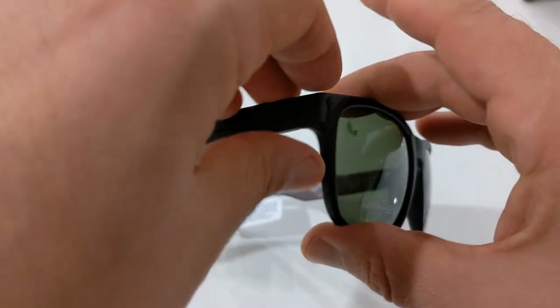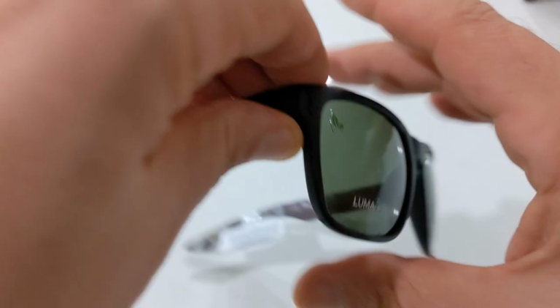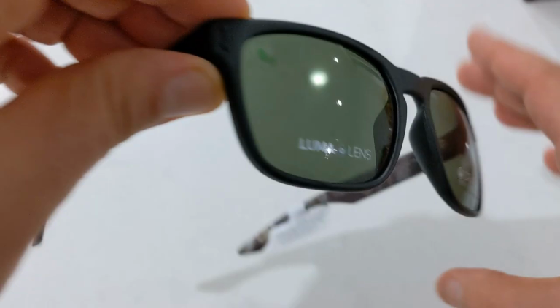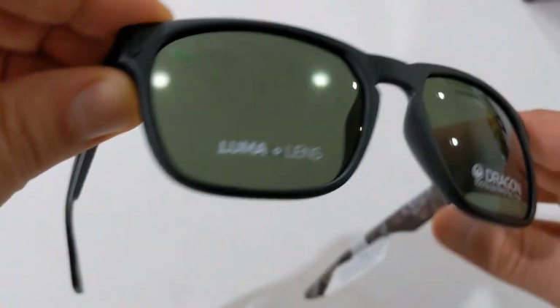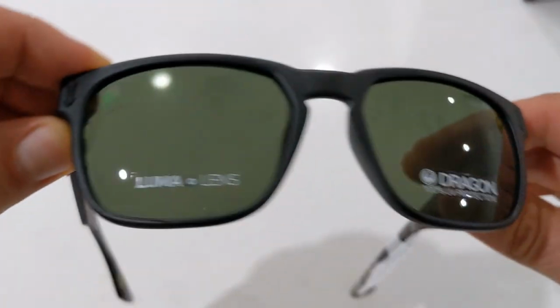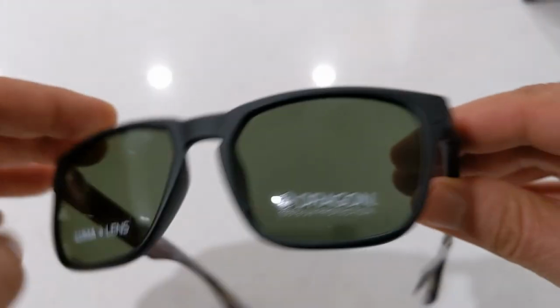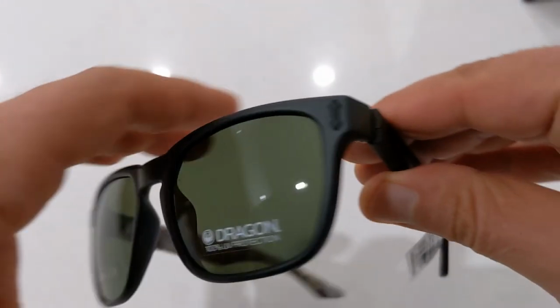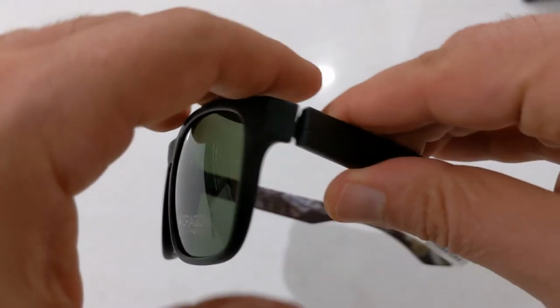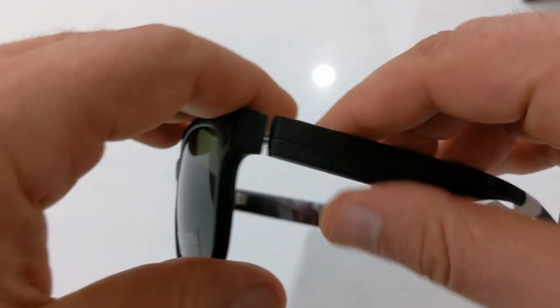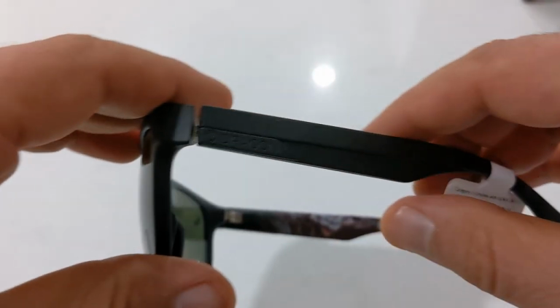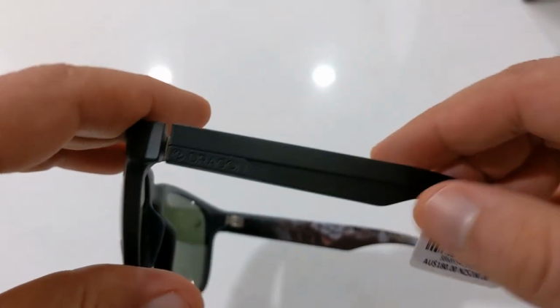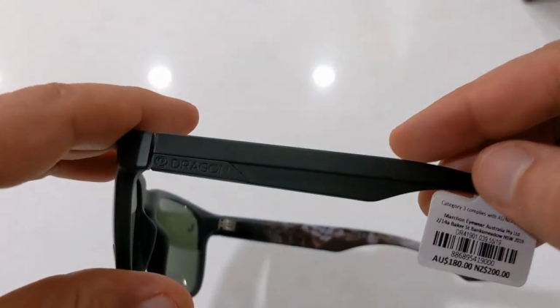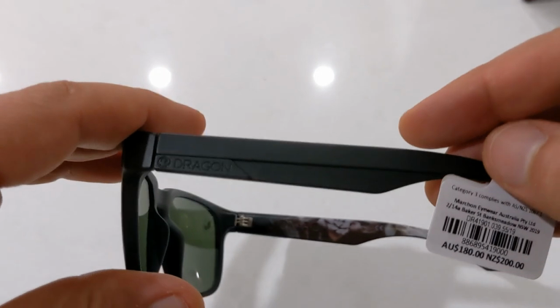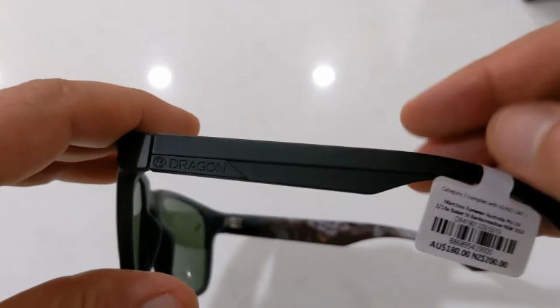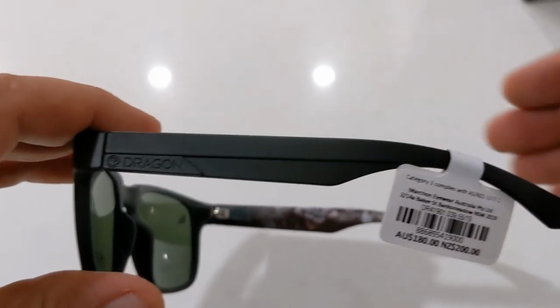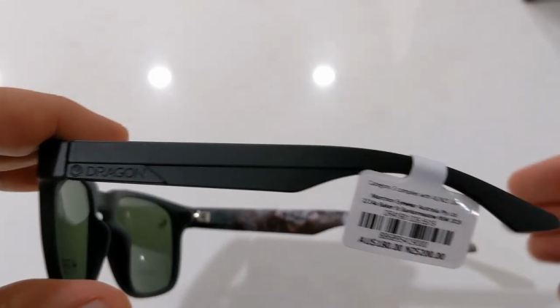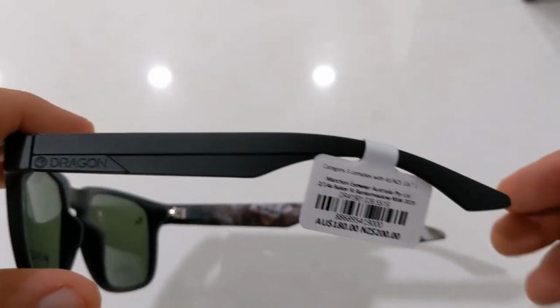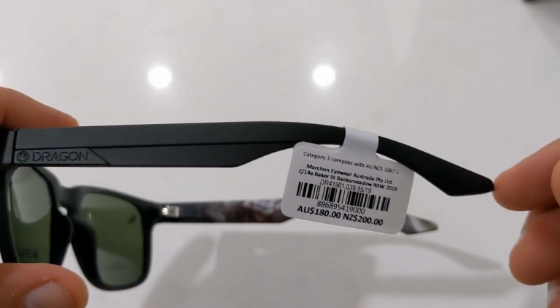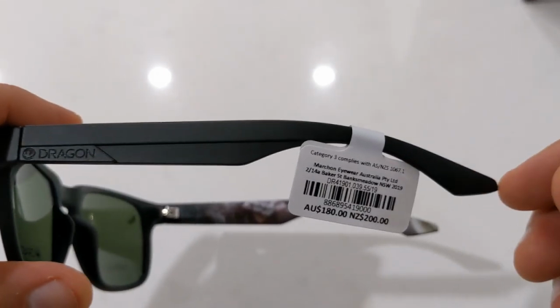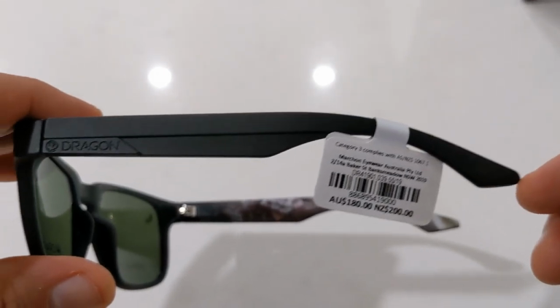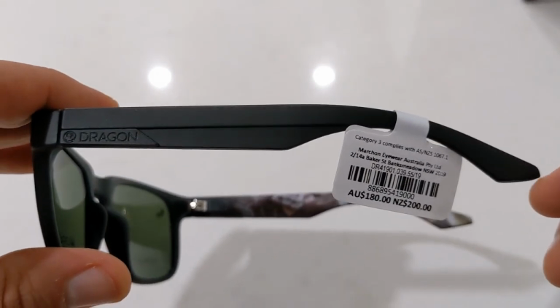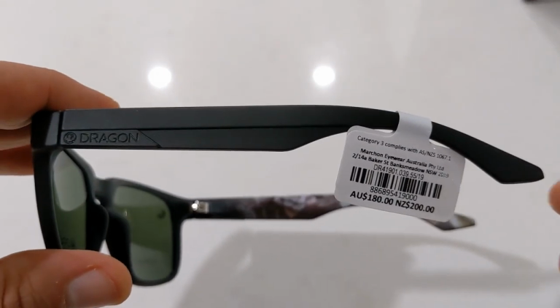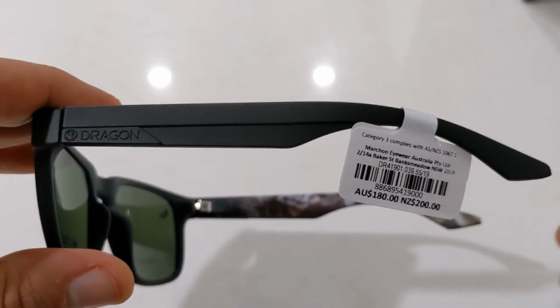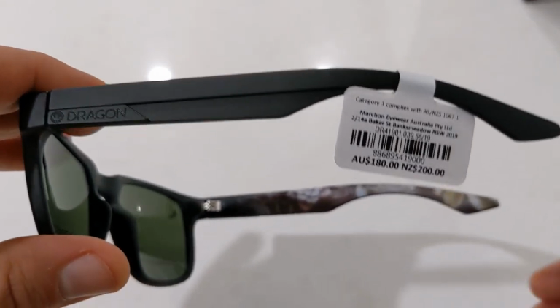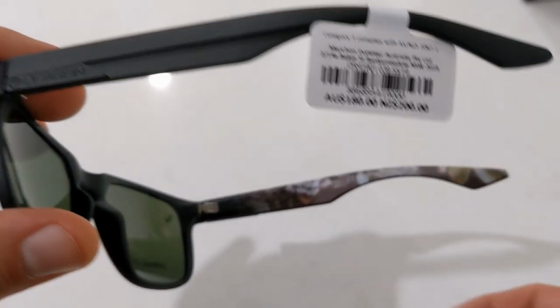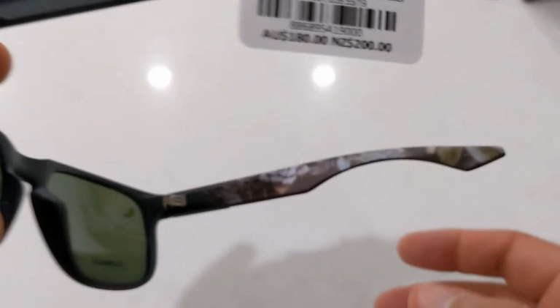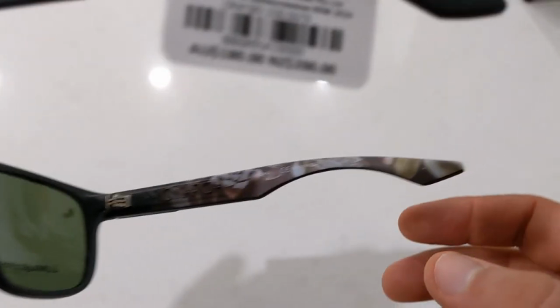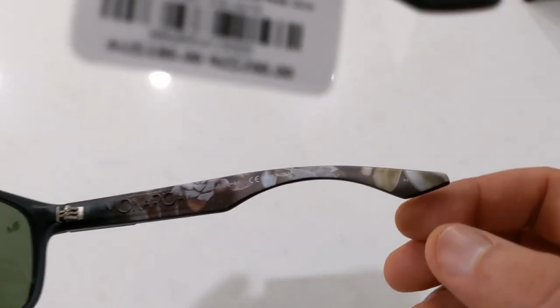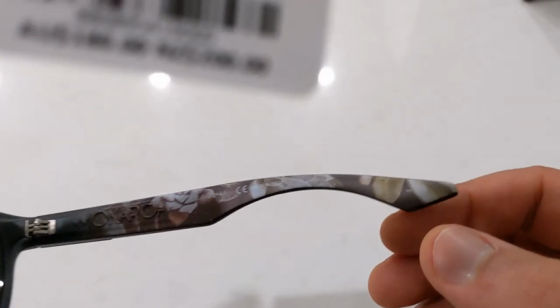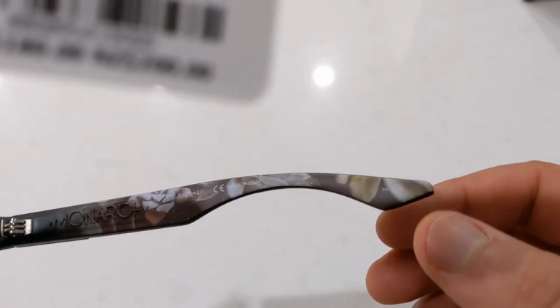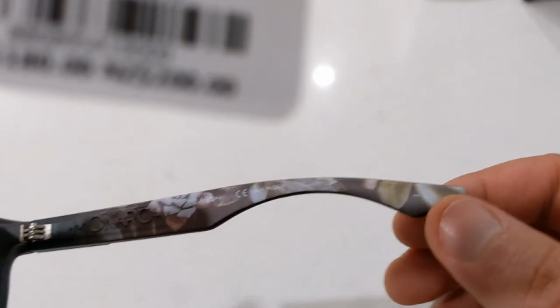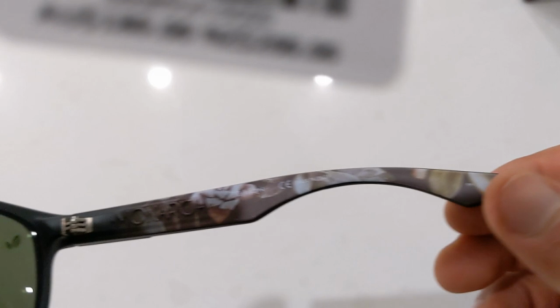The Dragon logo is in black and it's on each temple. The temples are designed to hug your head and can be adjusted if needed.